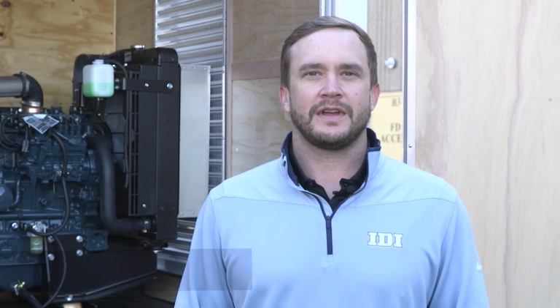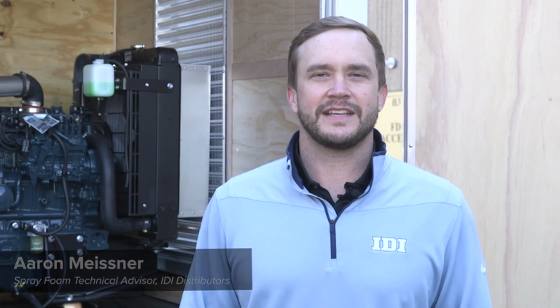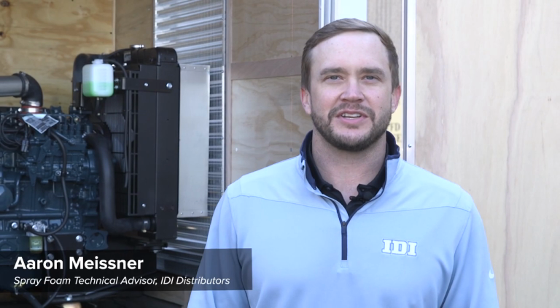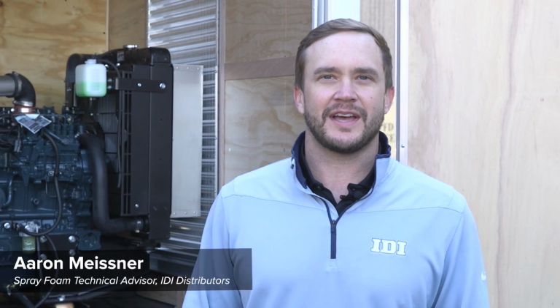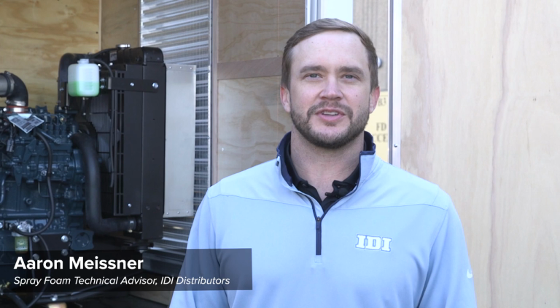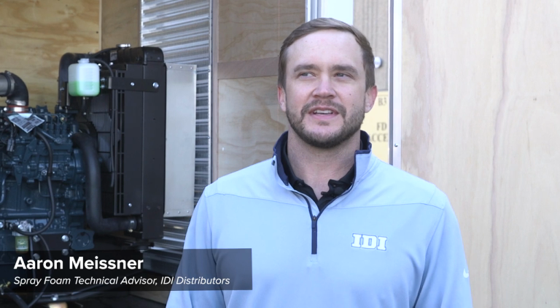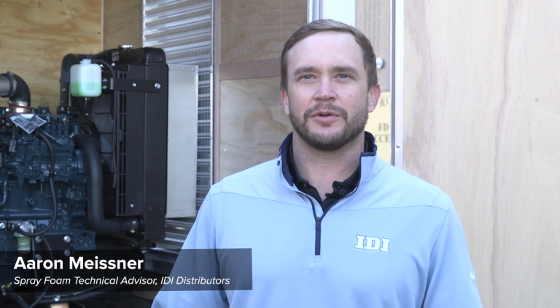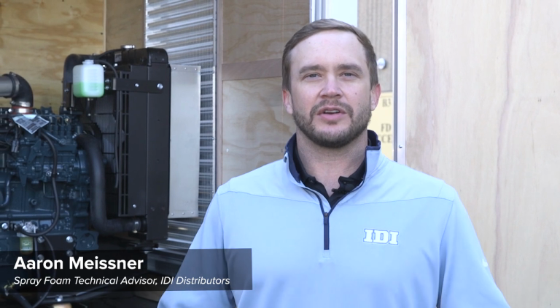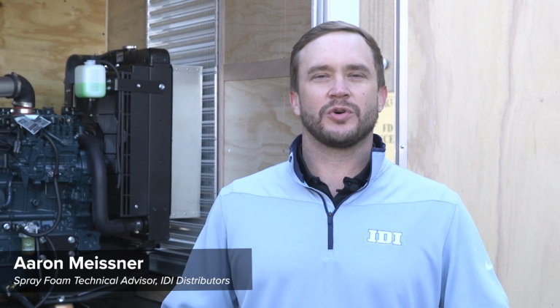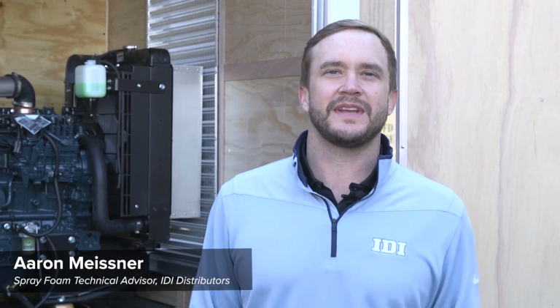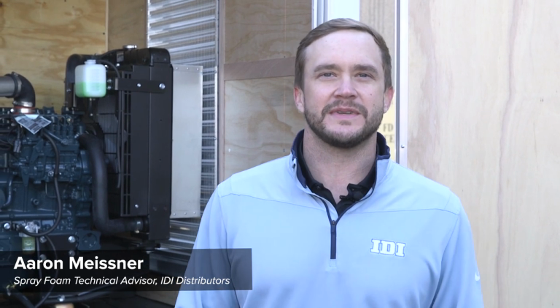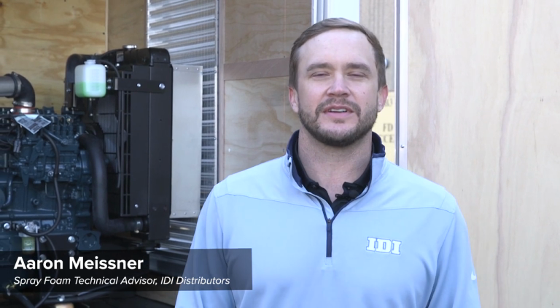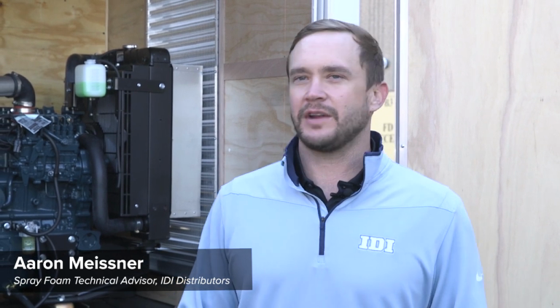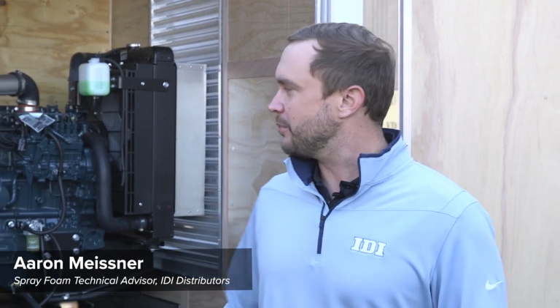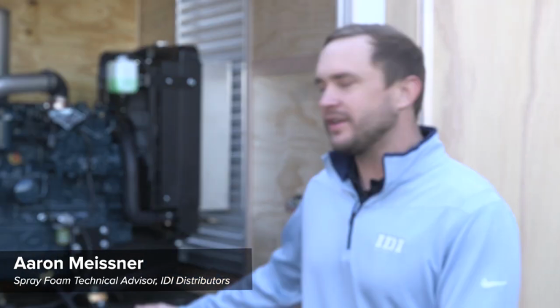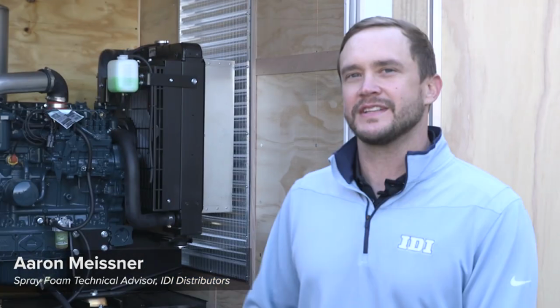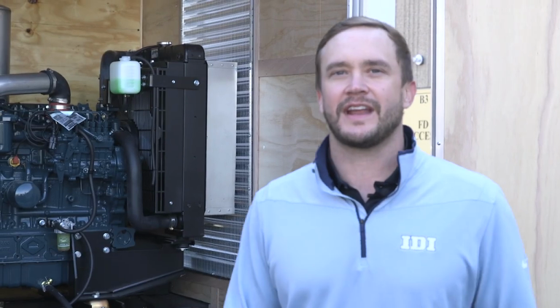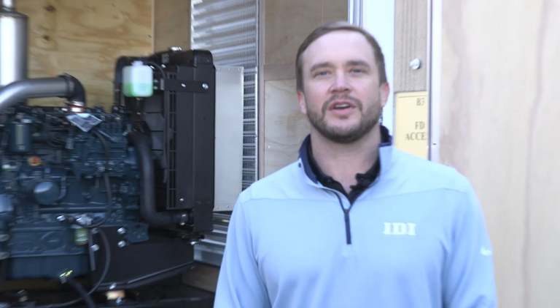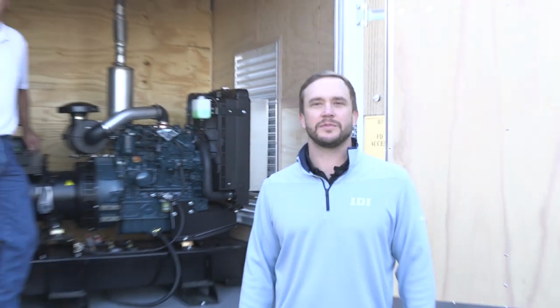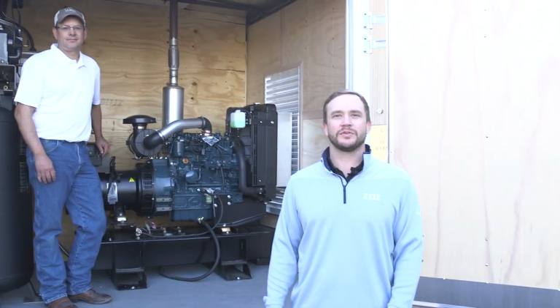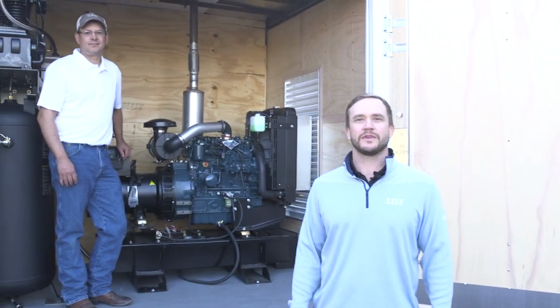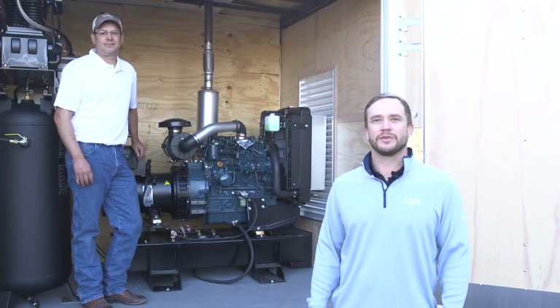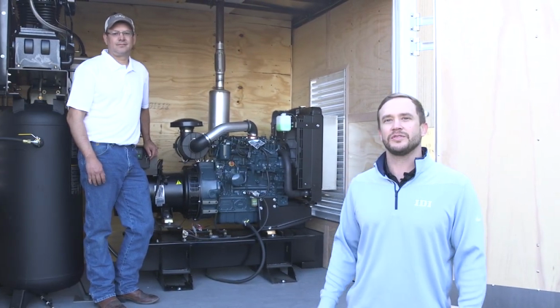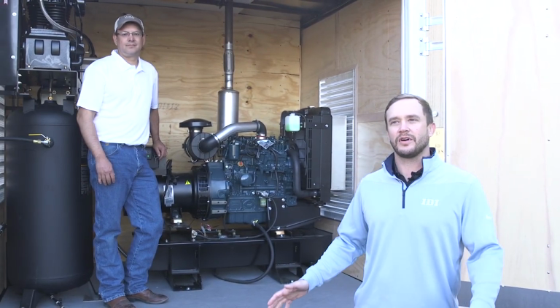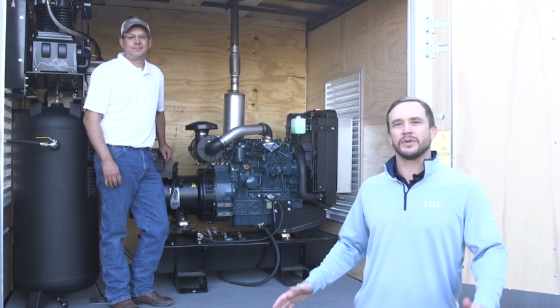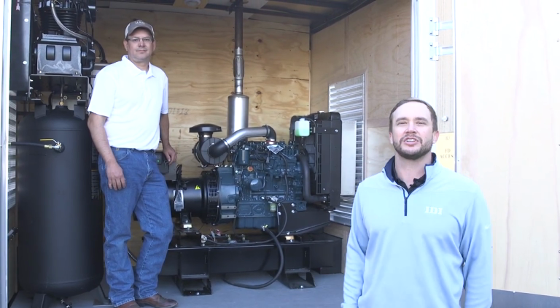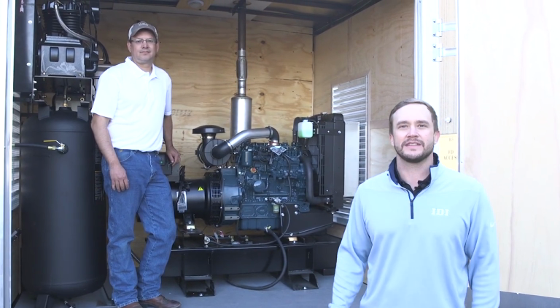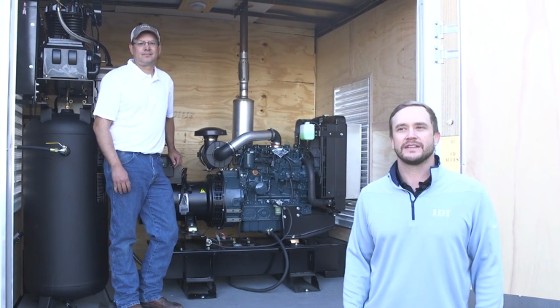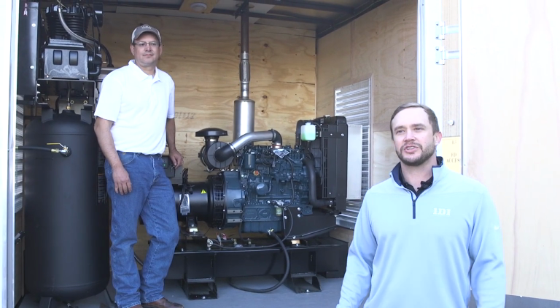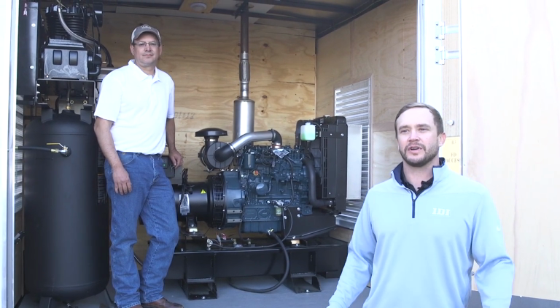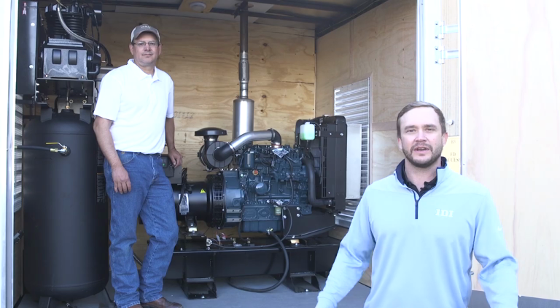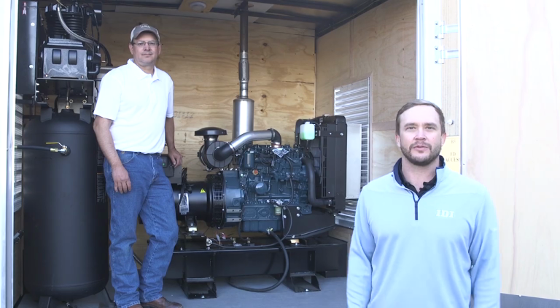Hey guys, Aaron Meissner here with IDI Distributors. Today we're at our headquarters in Minneapolis, Minnesota and we have a brand new rig that's never had any fluid put through it before, so we're gonna do our preliminary checklist to make sure we're ready to rock and roll.